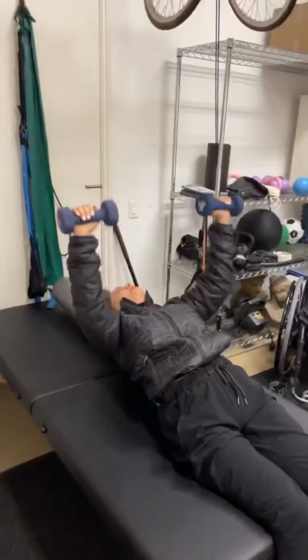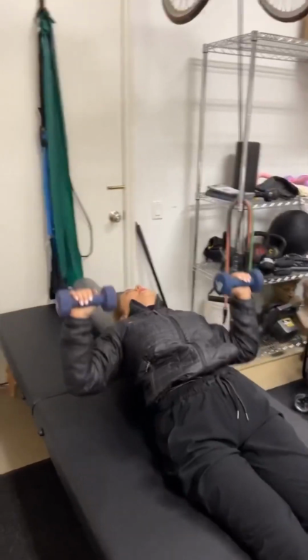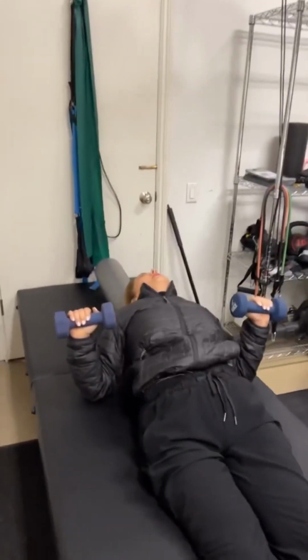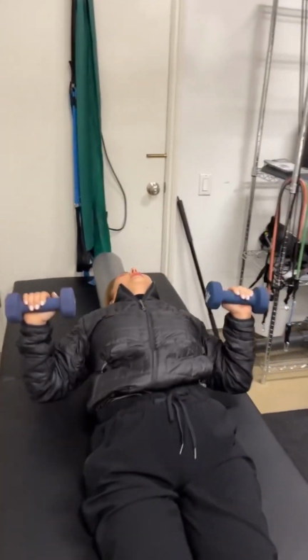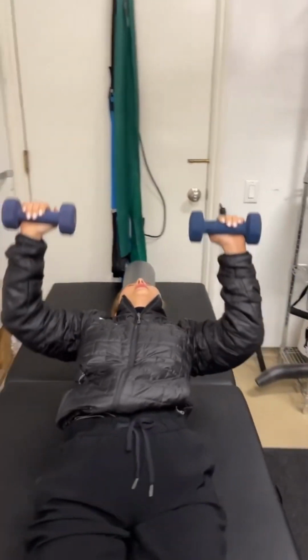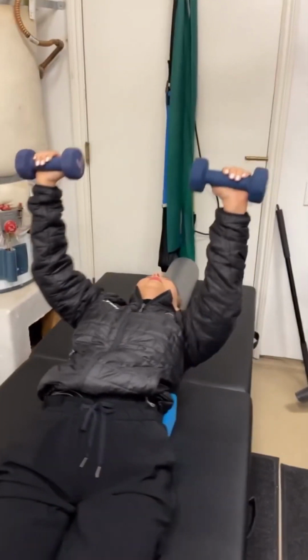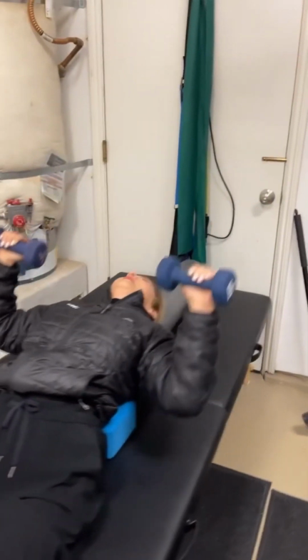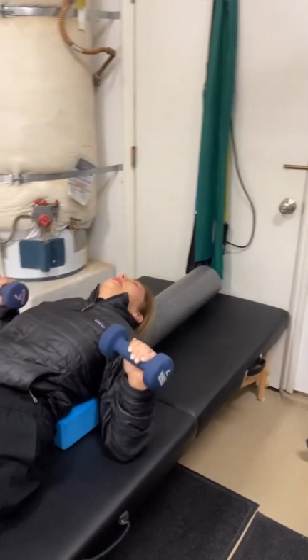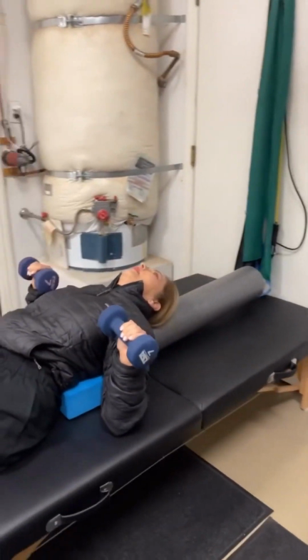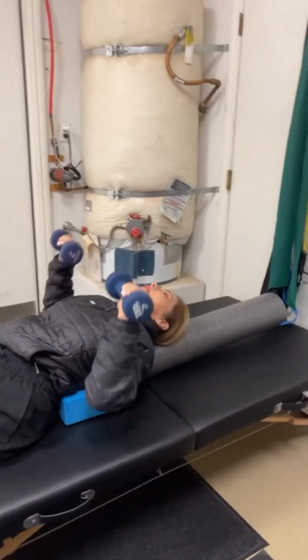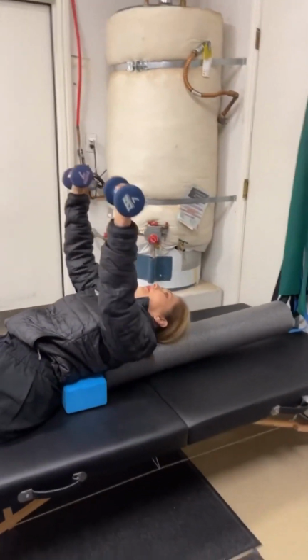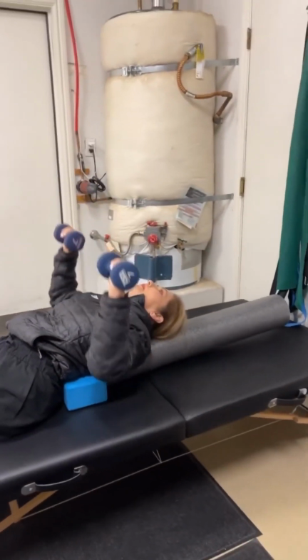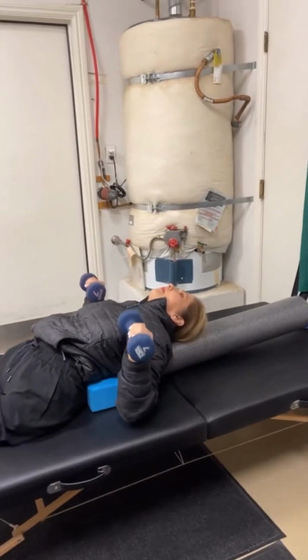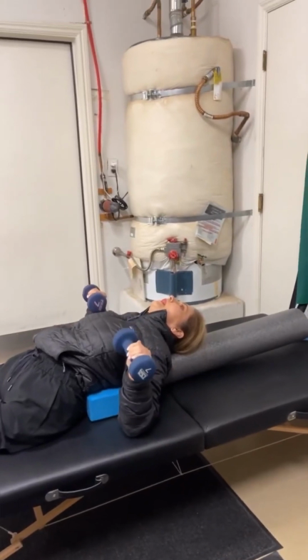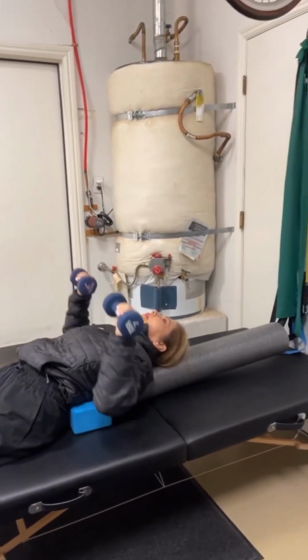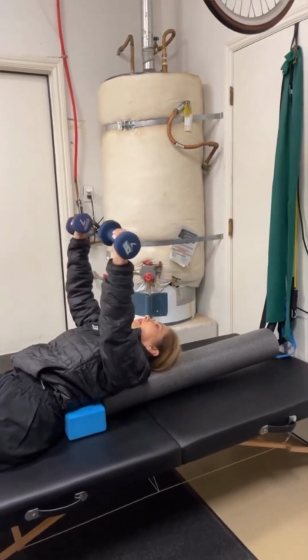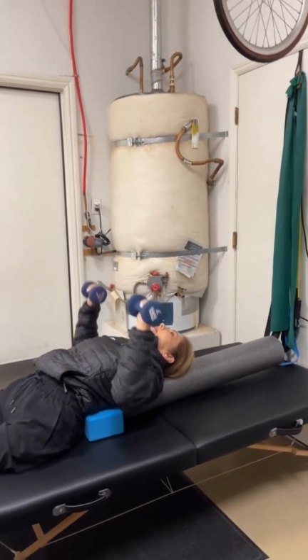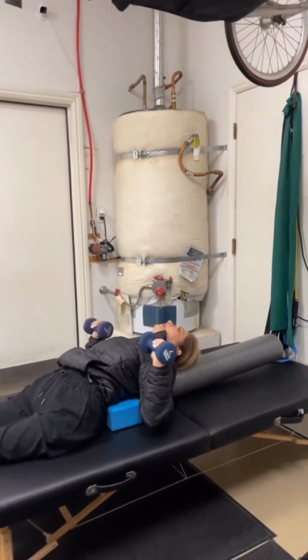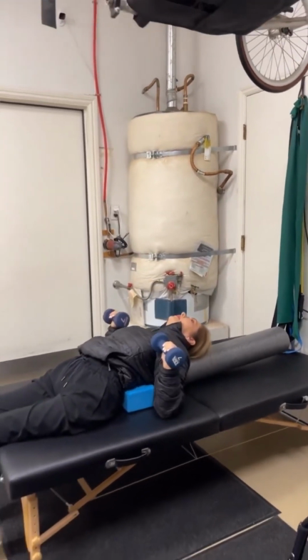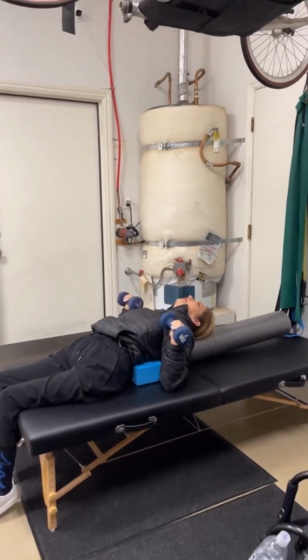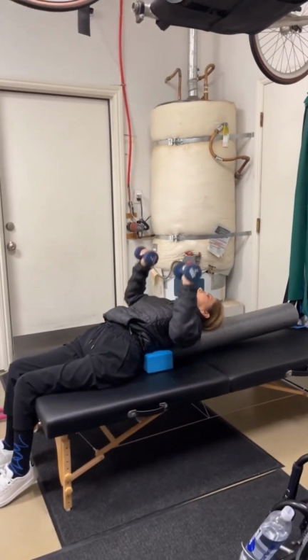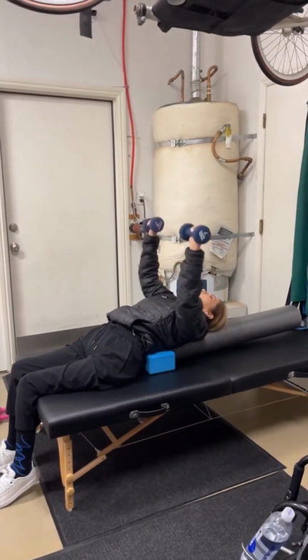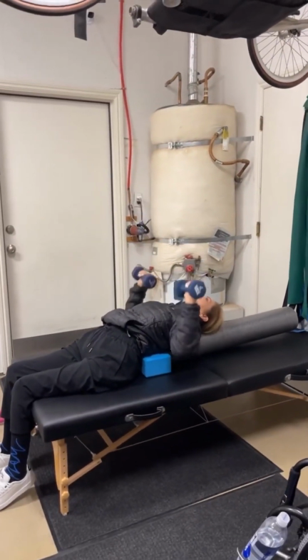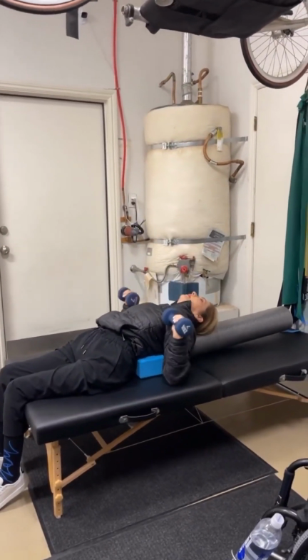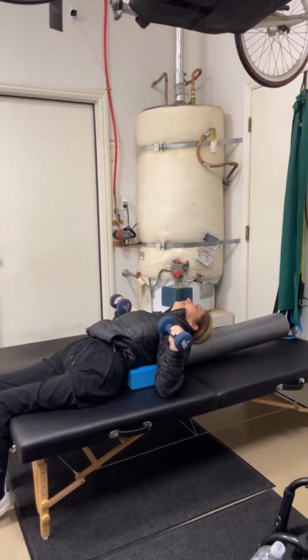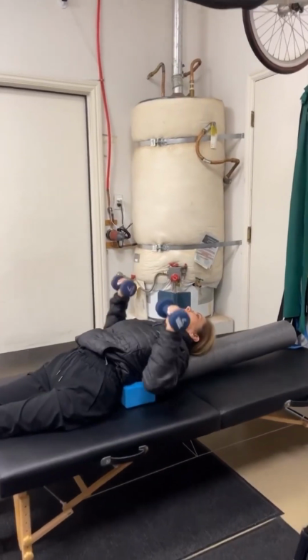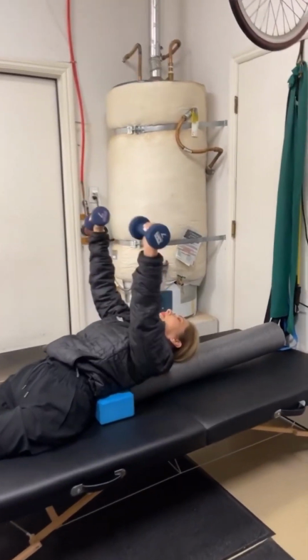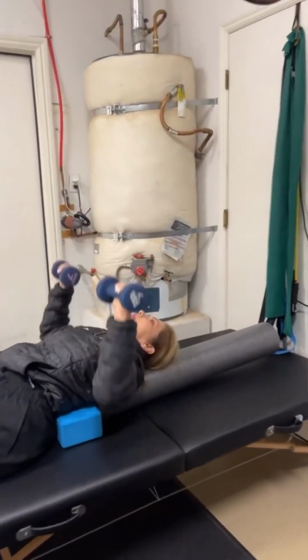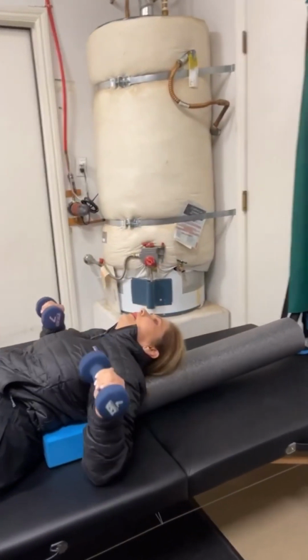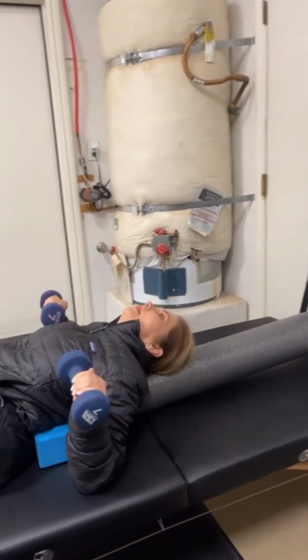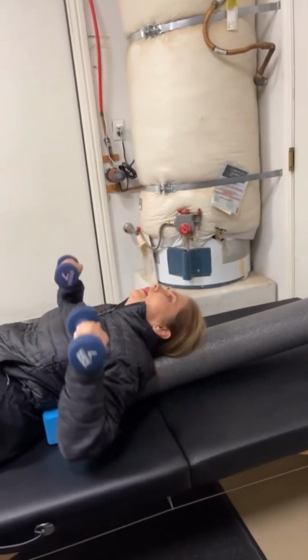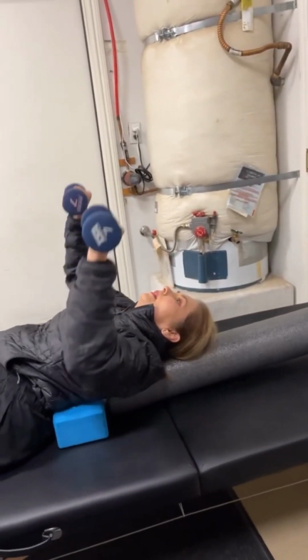Hey everyone, welcome back to Performance Studio, Holistic Health and Wellness. This episode, I'm showing you my clients that all have a form of disabilities.